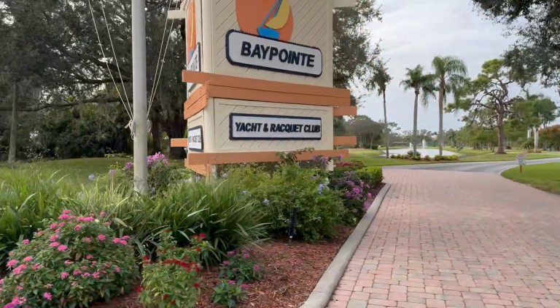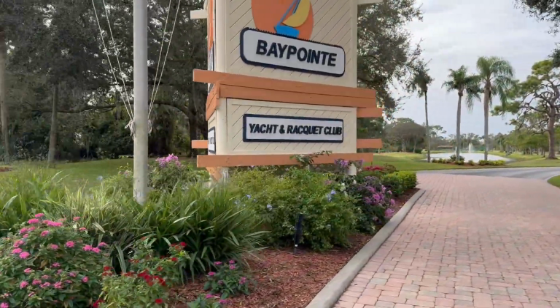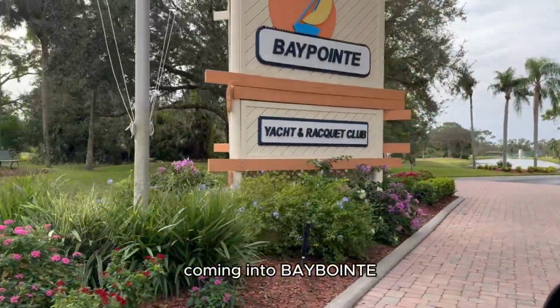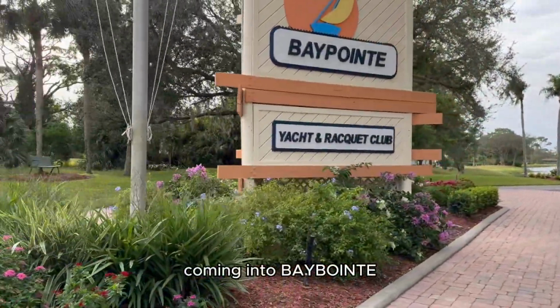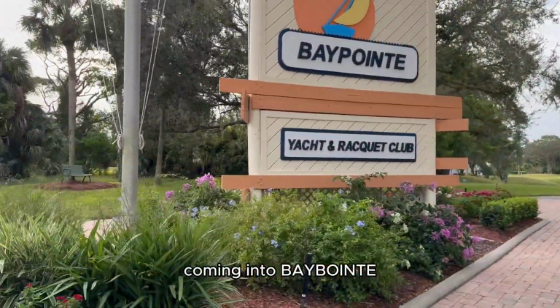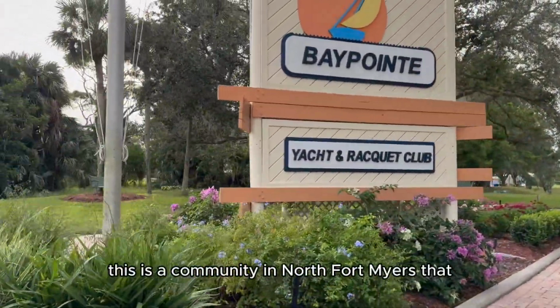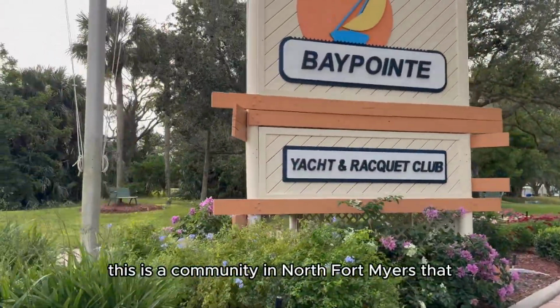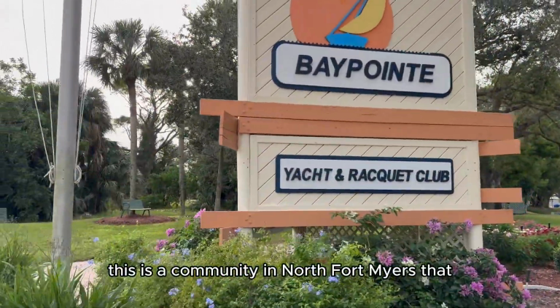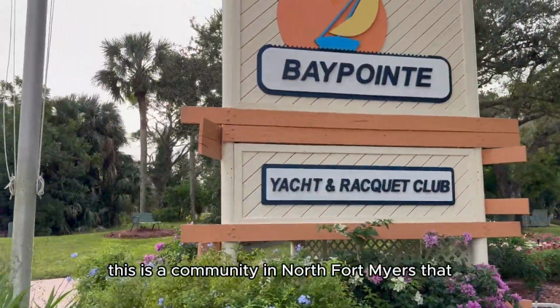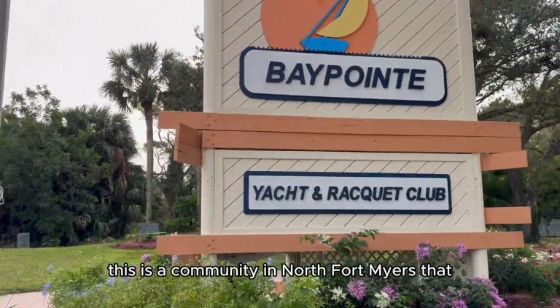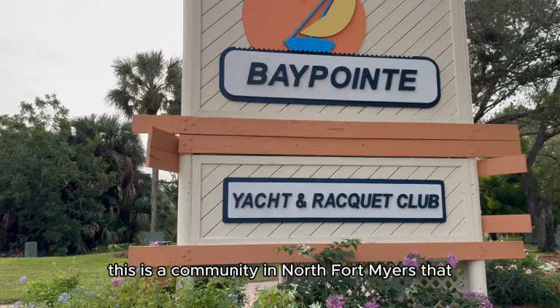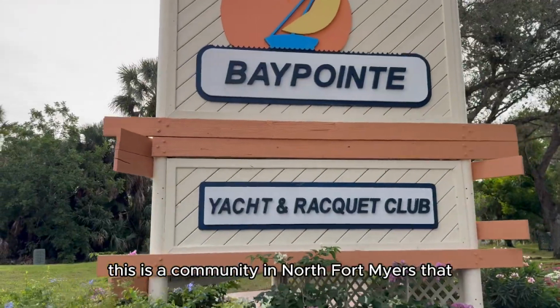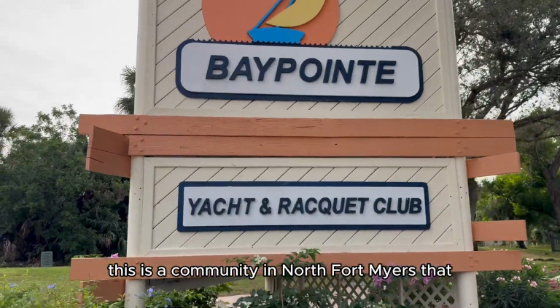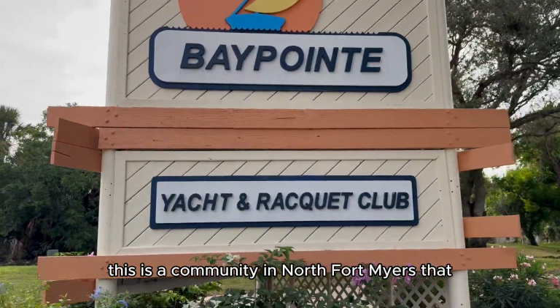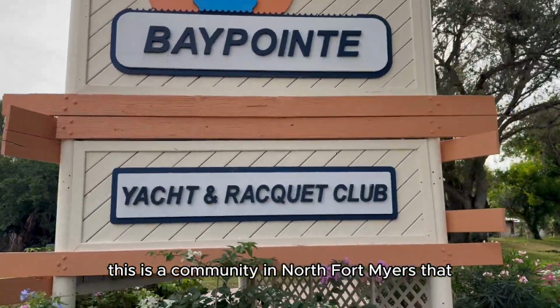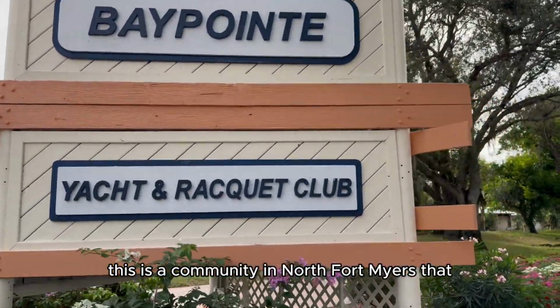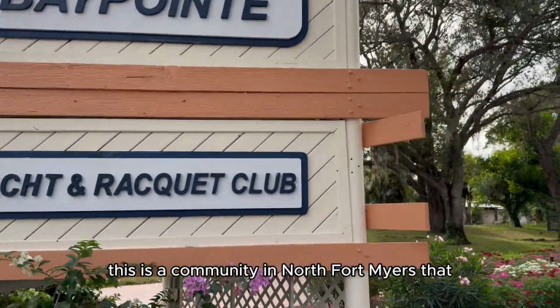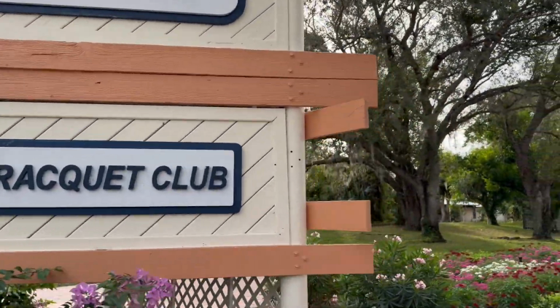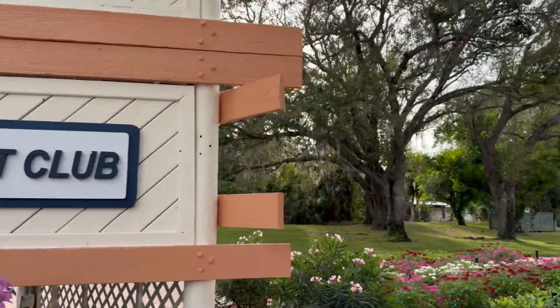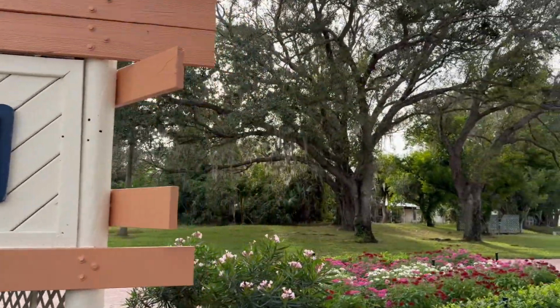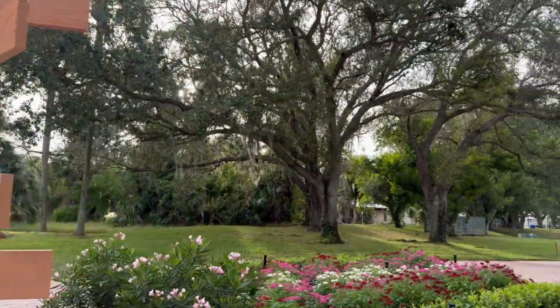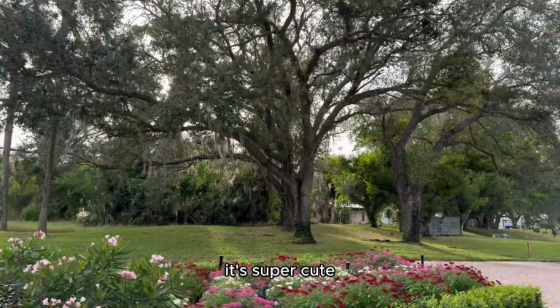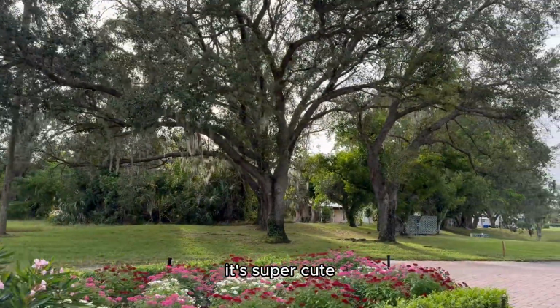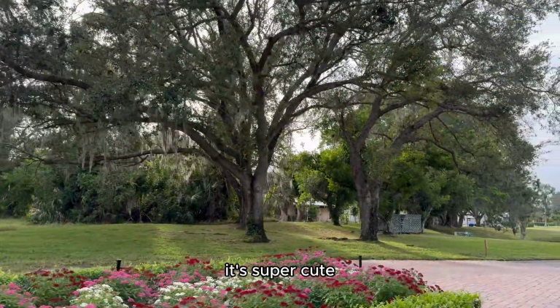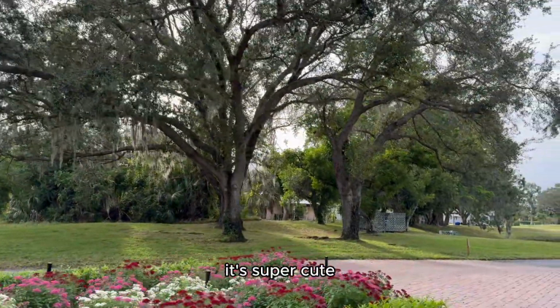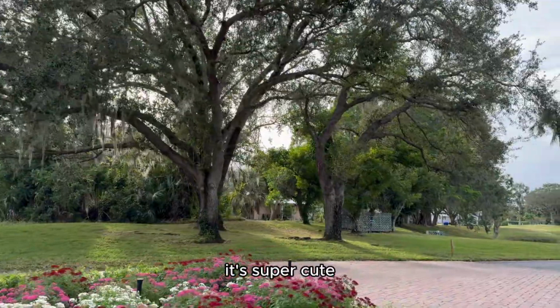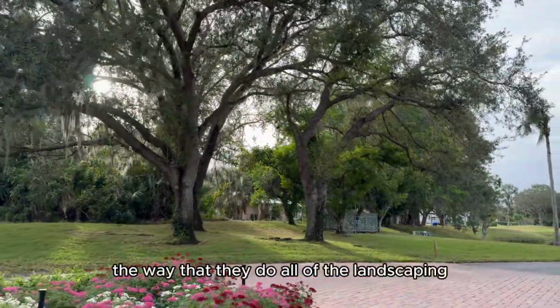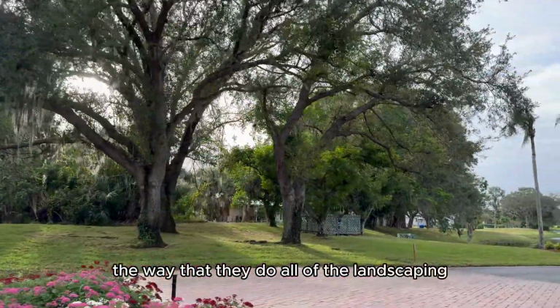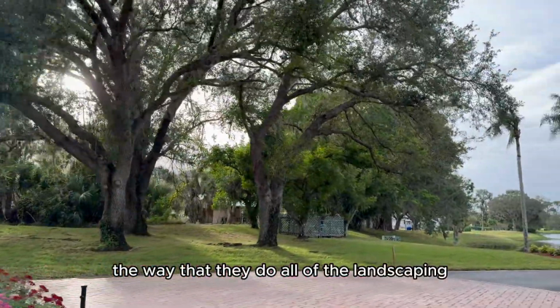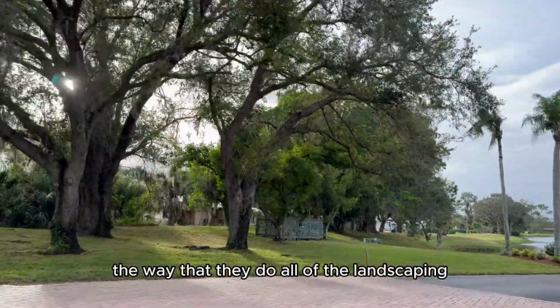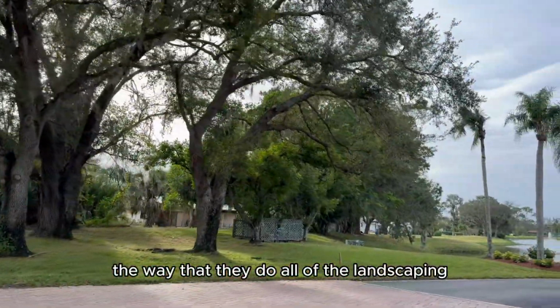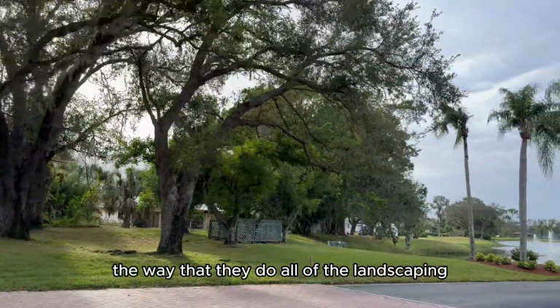We're coming into Bay Point. This is a community in North Fort Myers that is super cute the way that they do all of the landscaping.